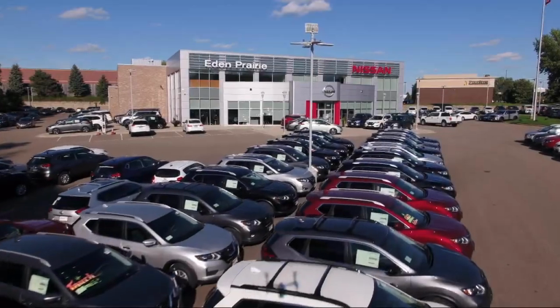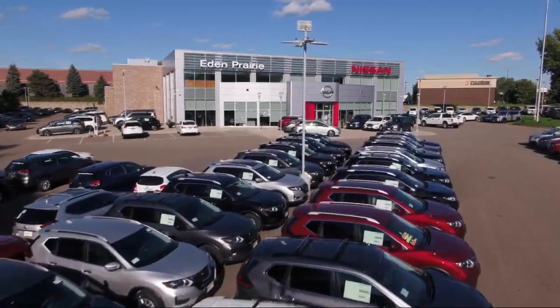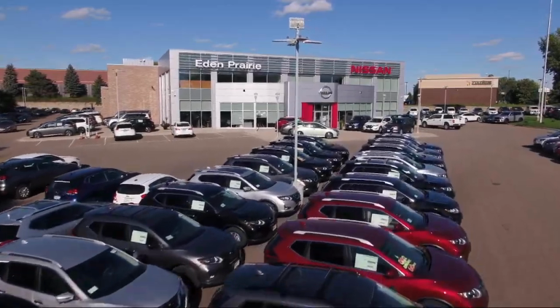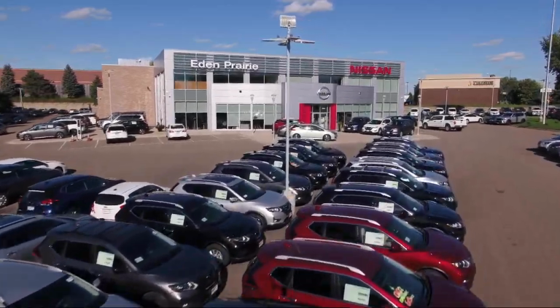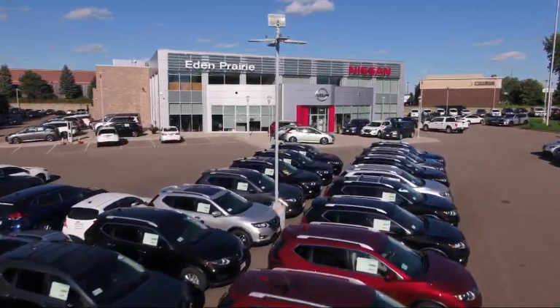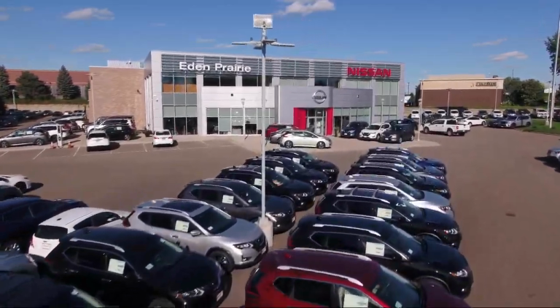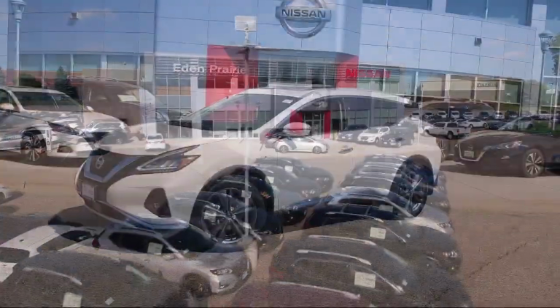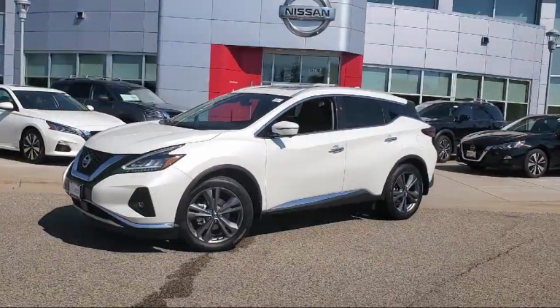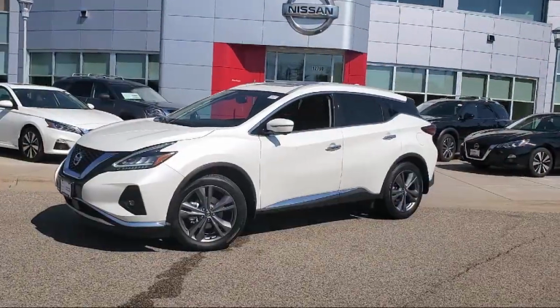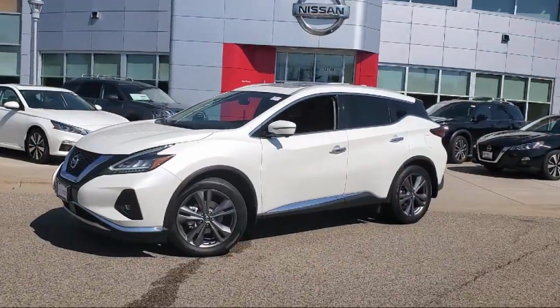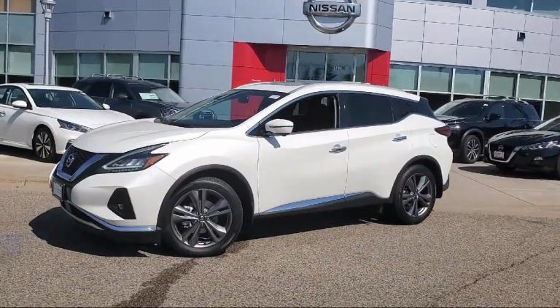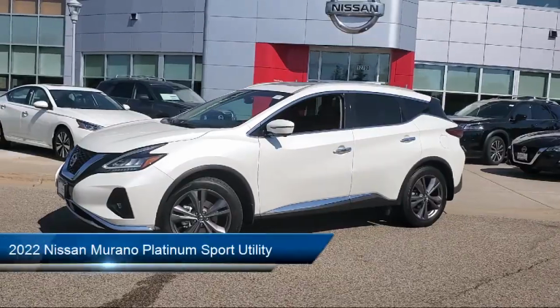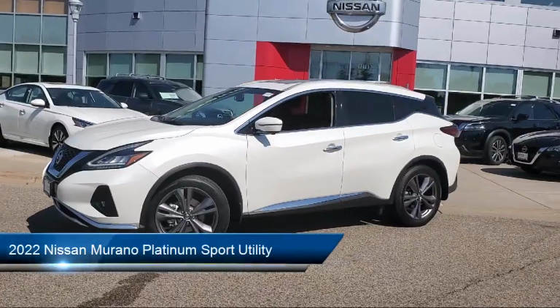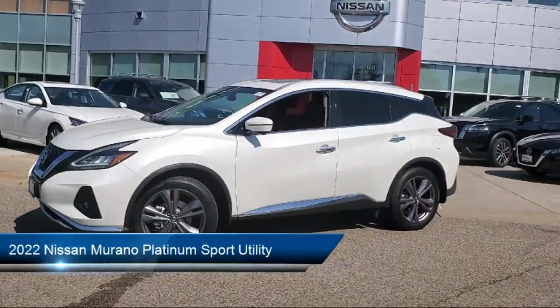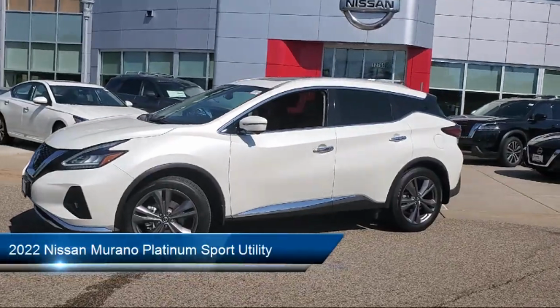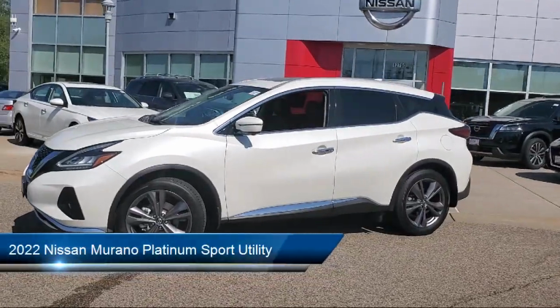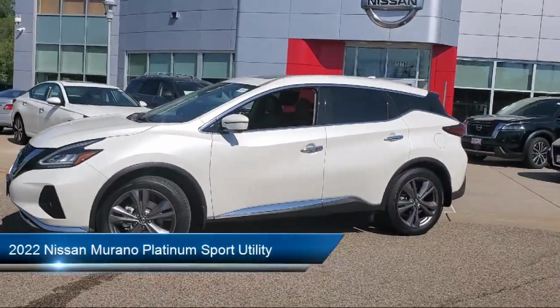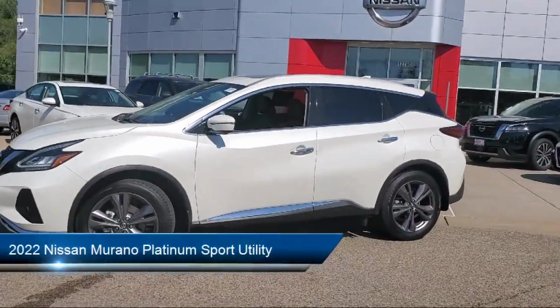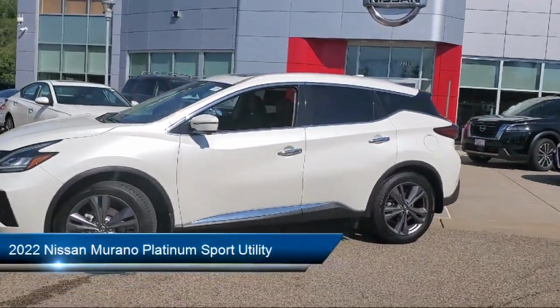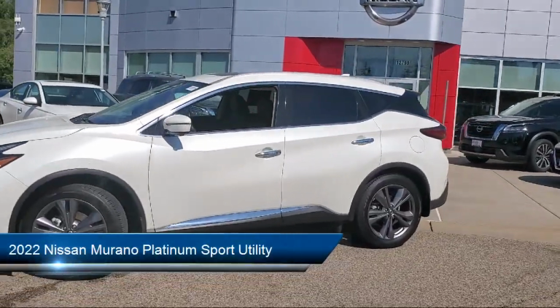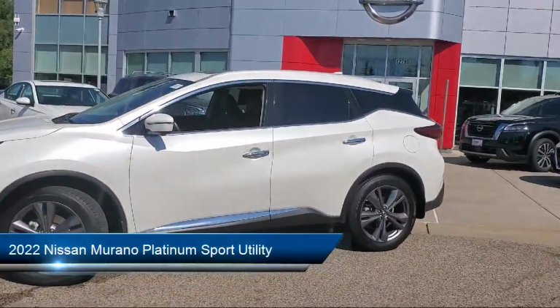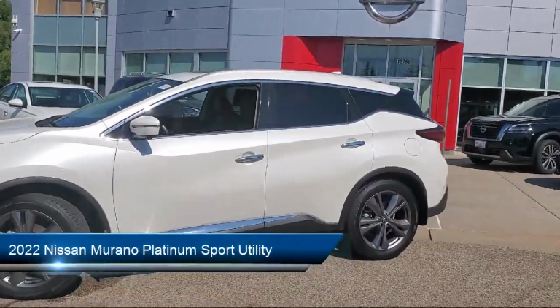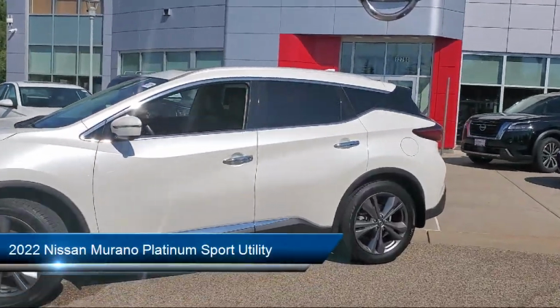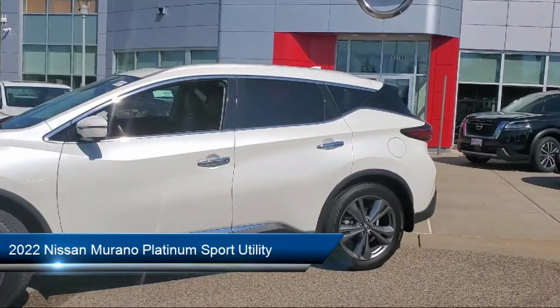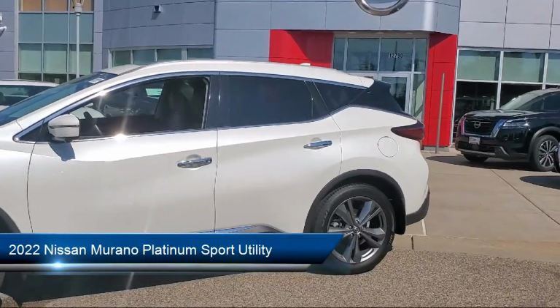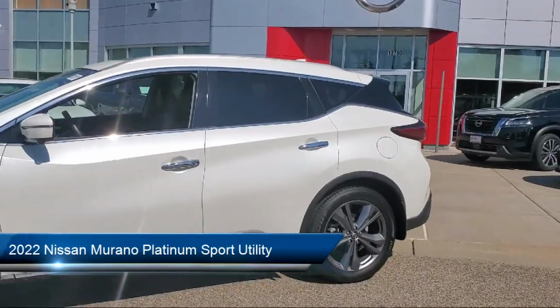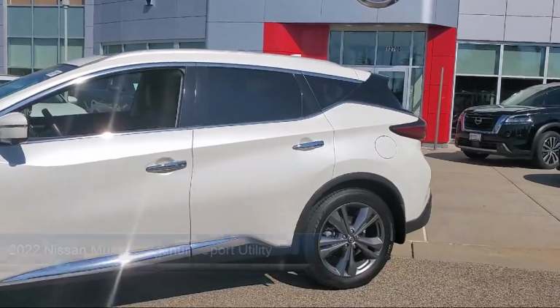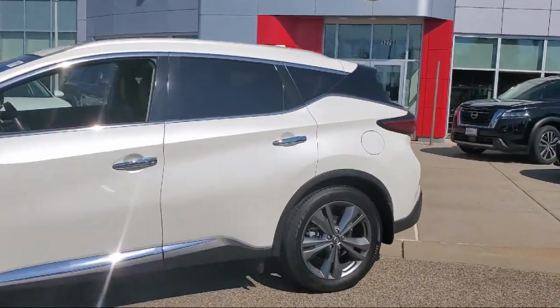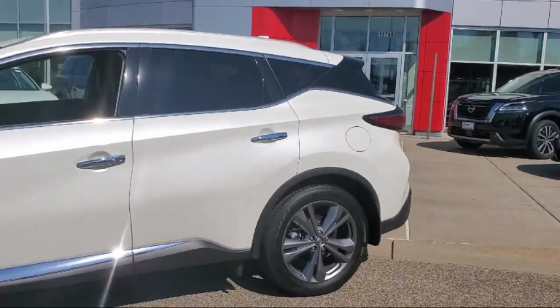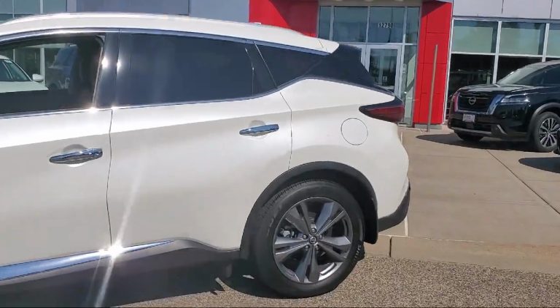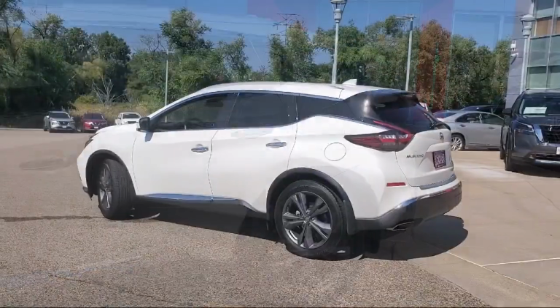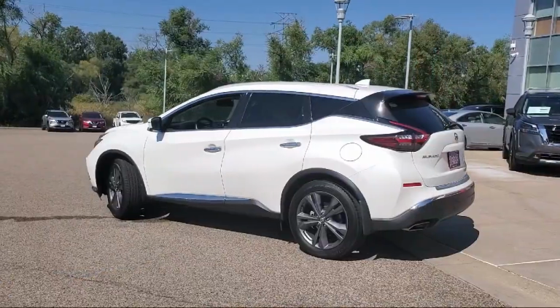Welcome to Eden Prairie Nissan, and here's a look at another one of our great vehicles from our inventory. It comes equipped with blind spot warning, Sirius XM satellite radio, leather-appointed seat trim, and a cargo package.